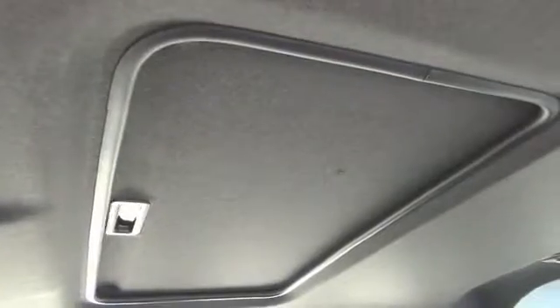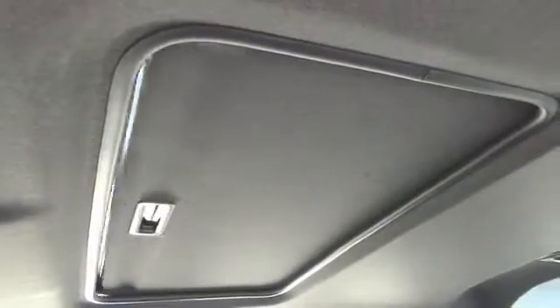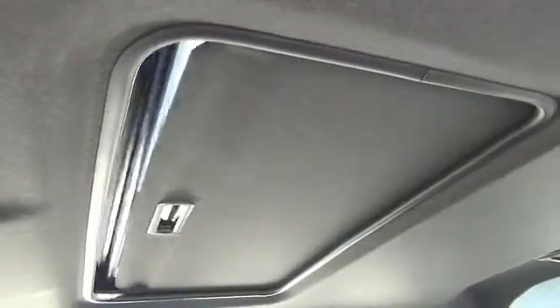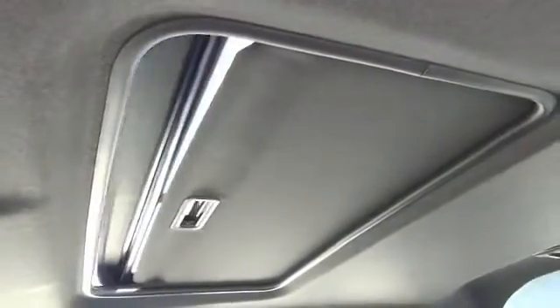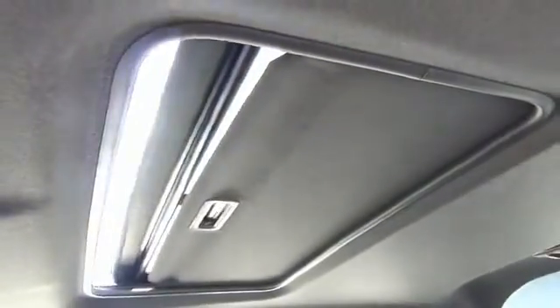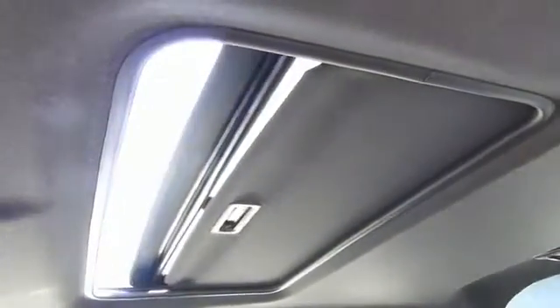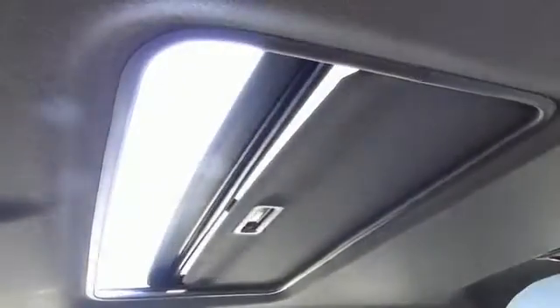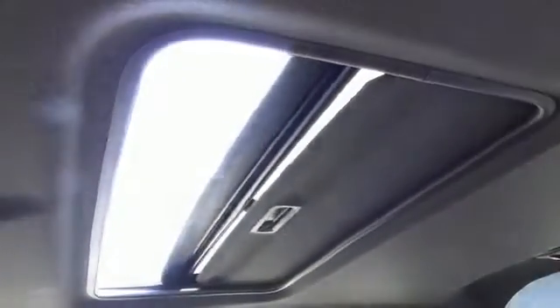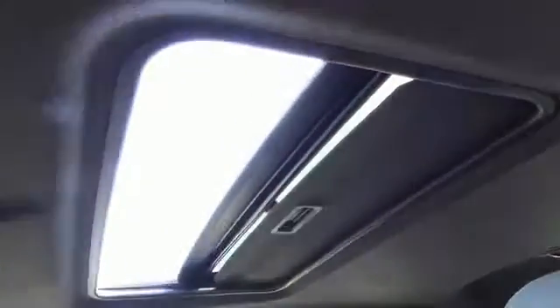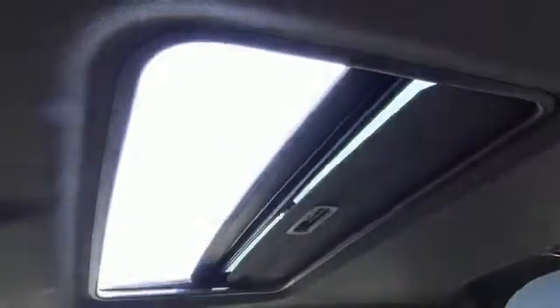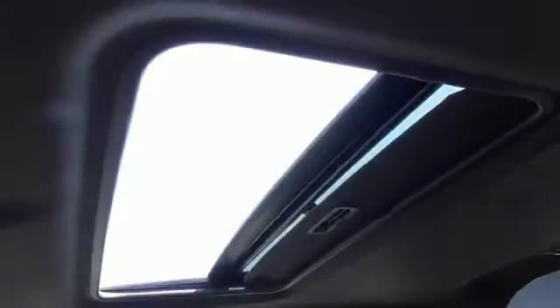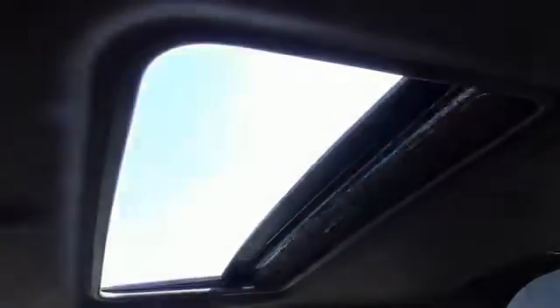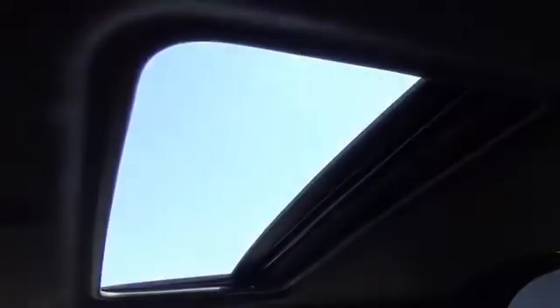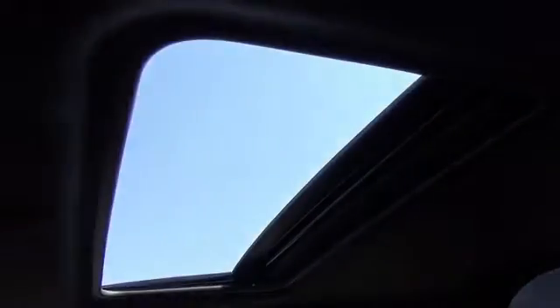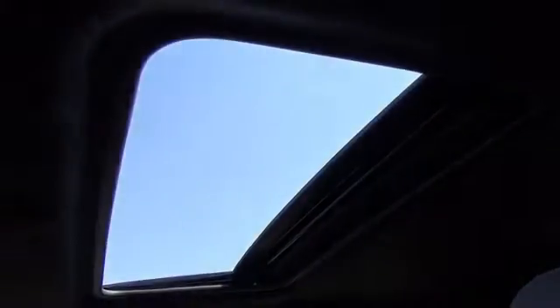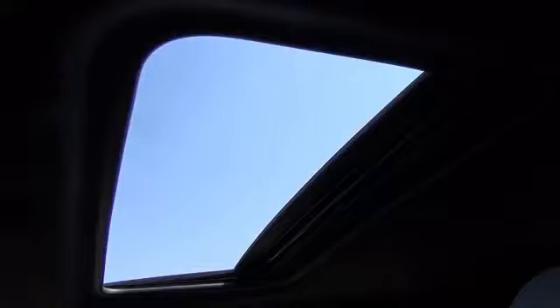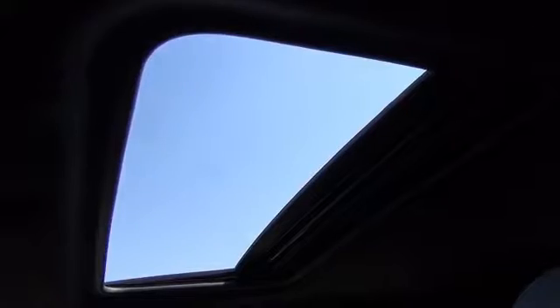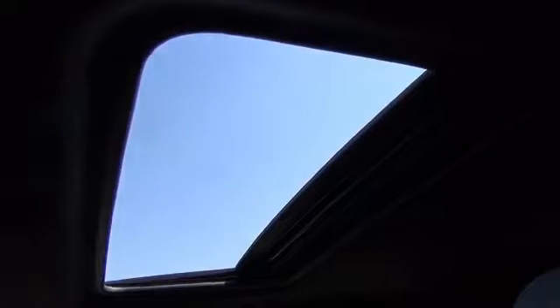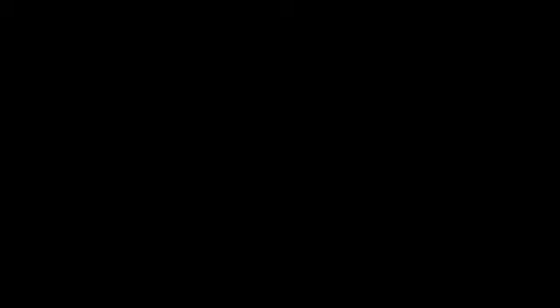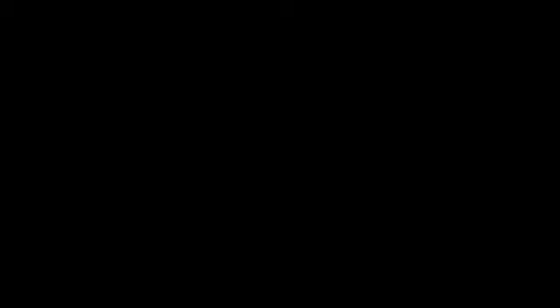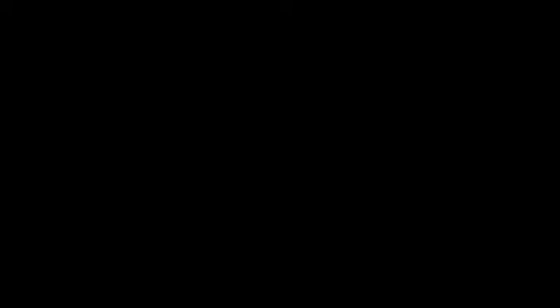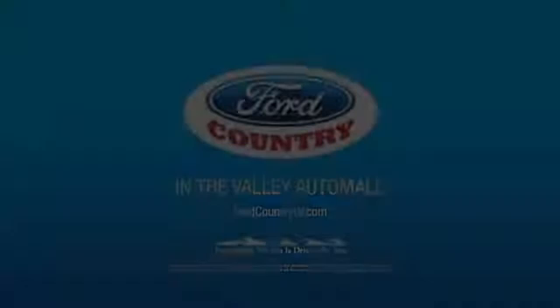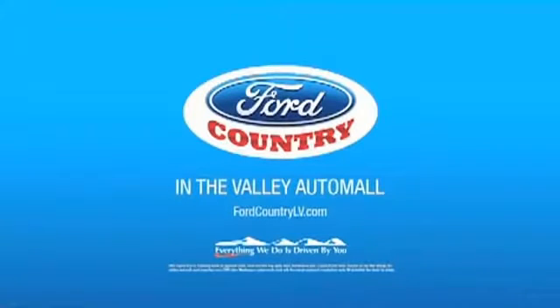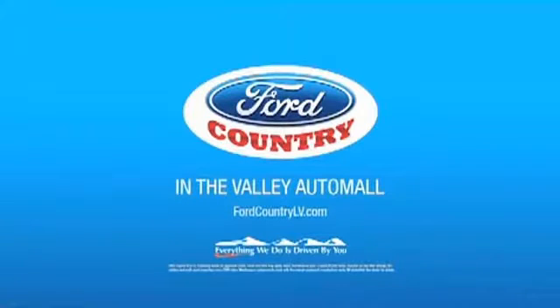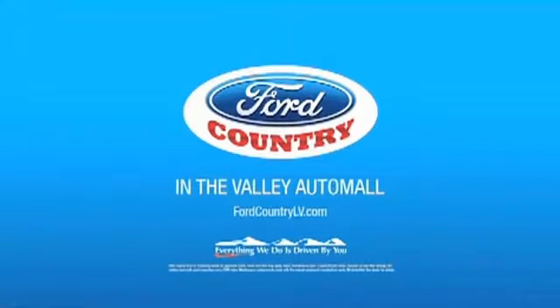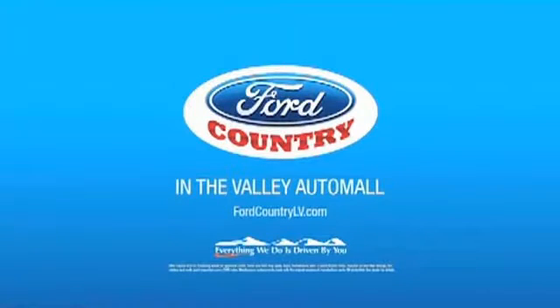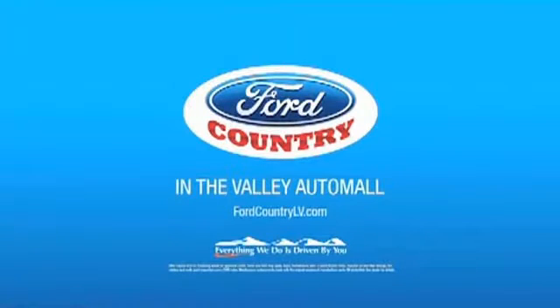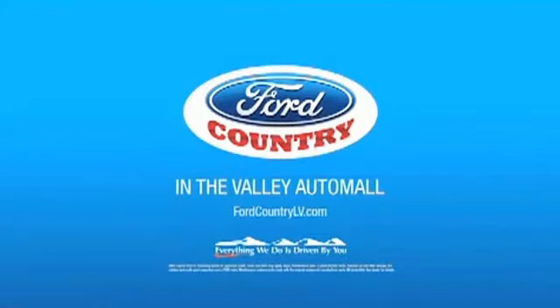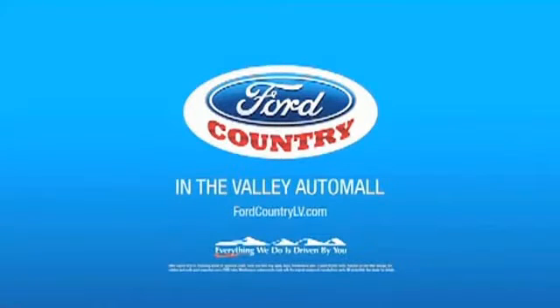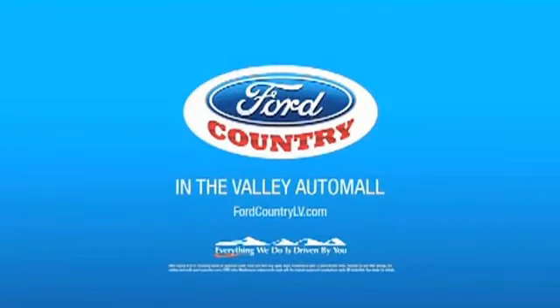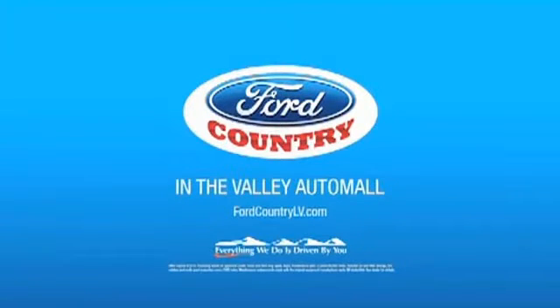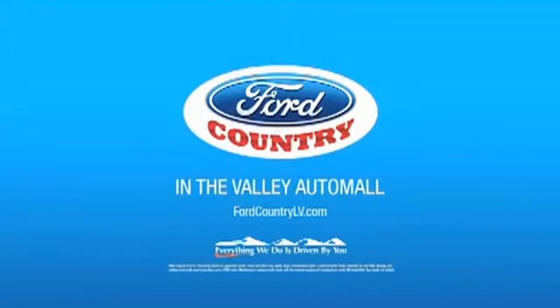Call or click to contact us today. Visit Ford Country in the Valley Auto Mall today.